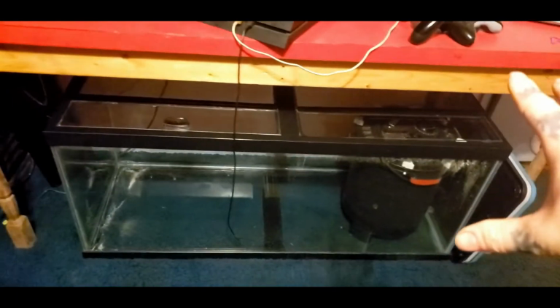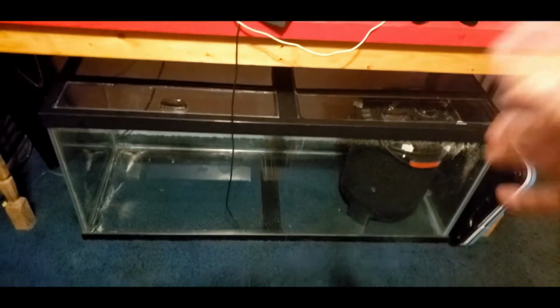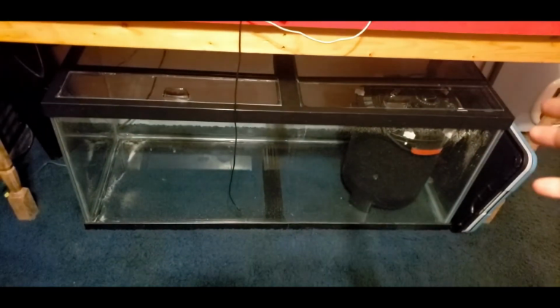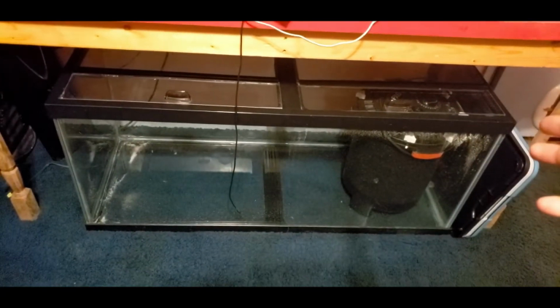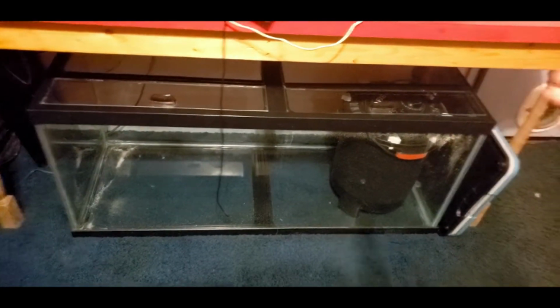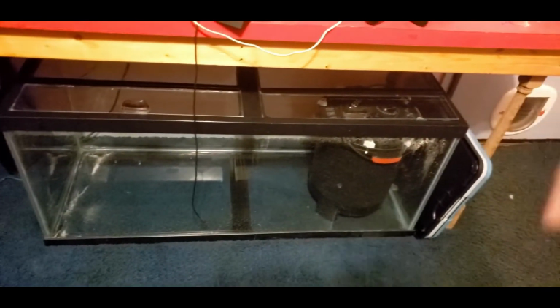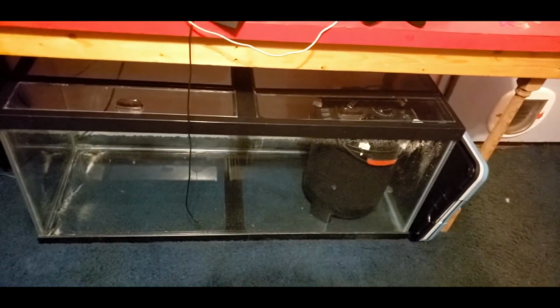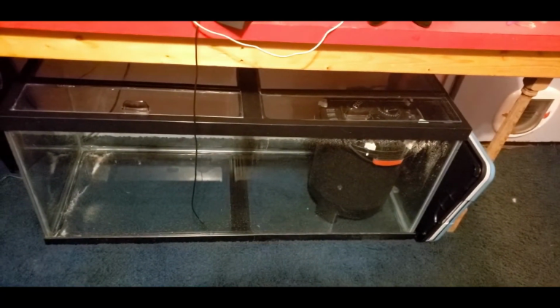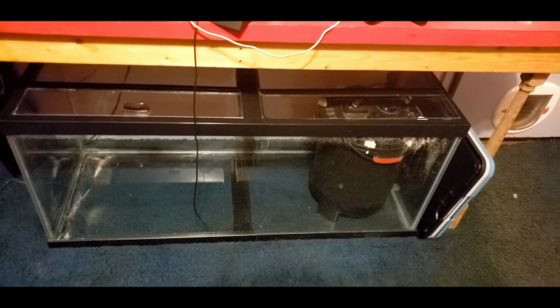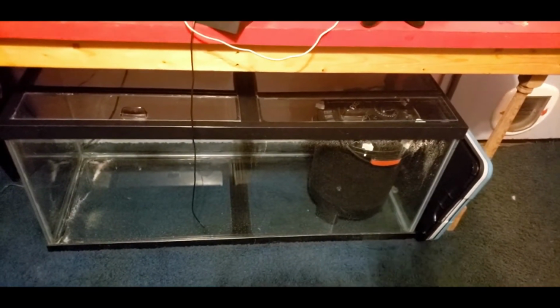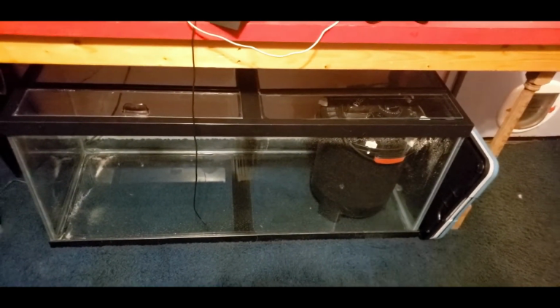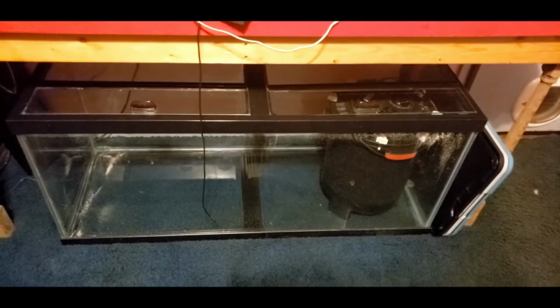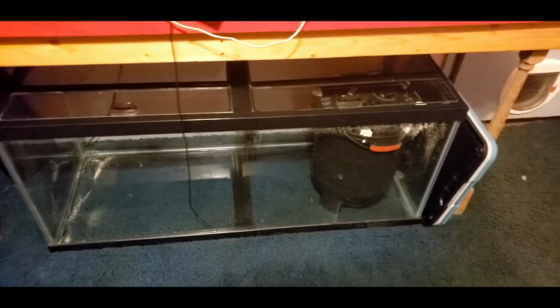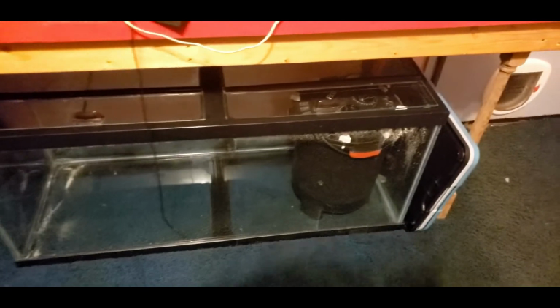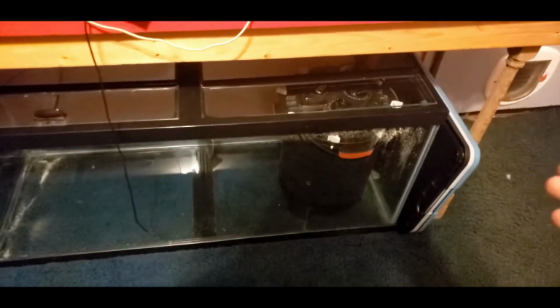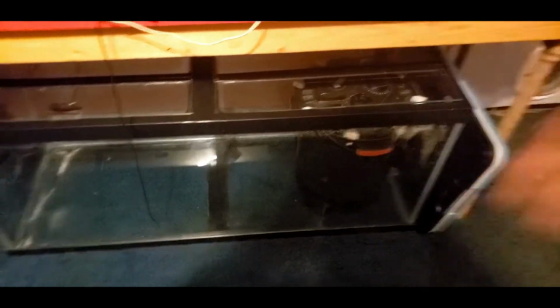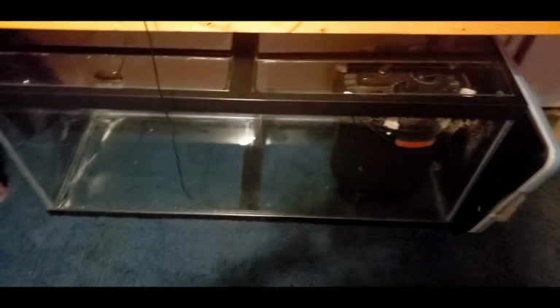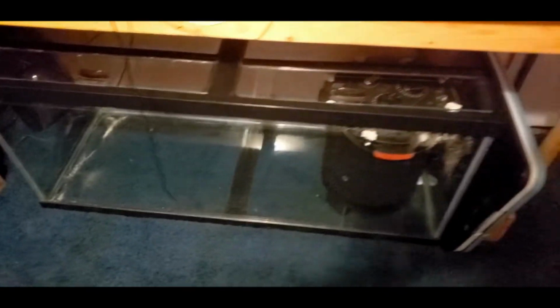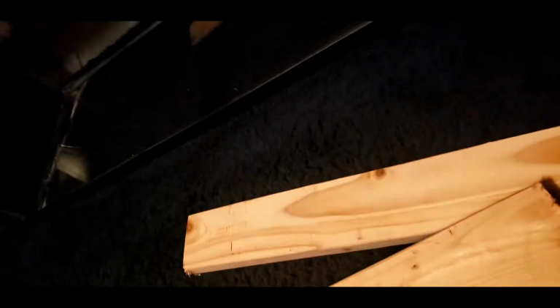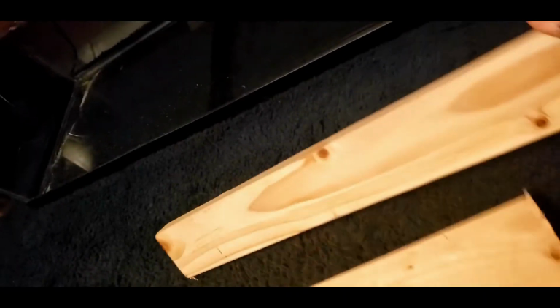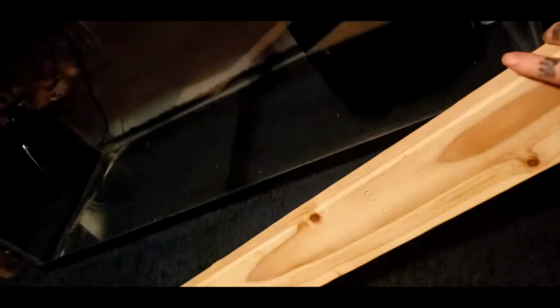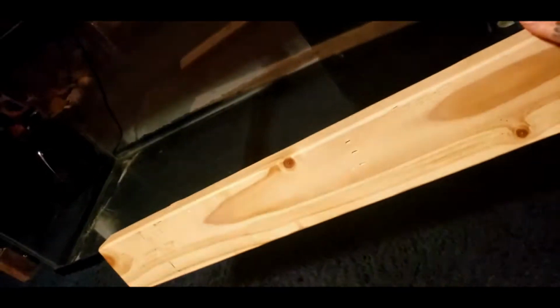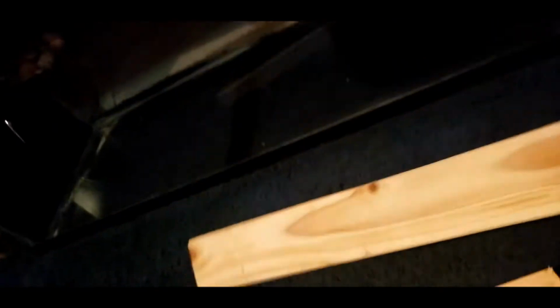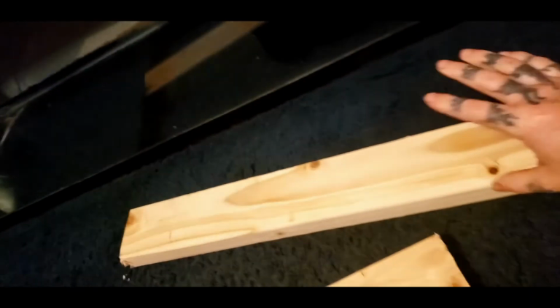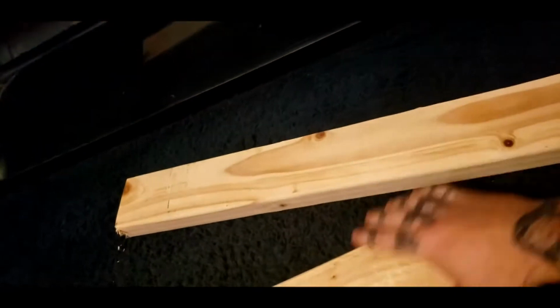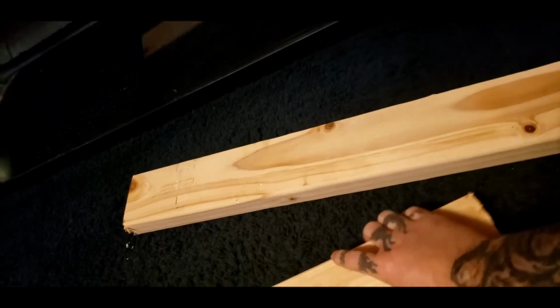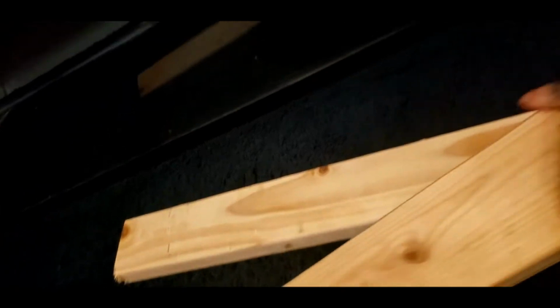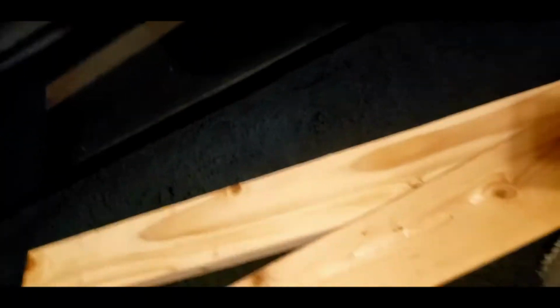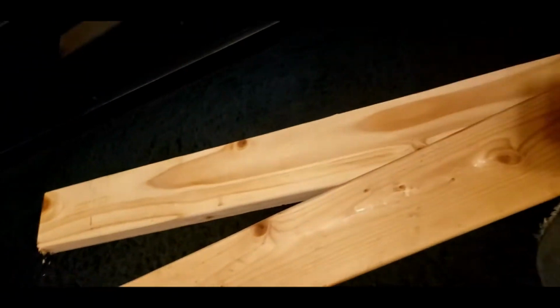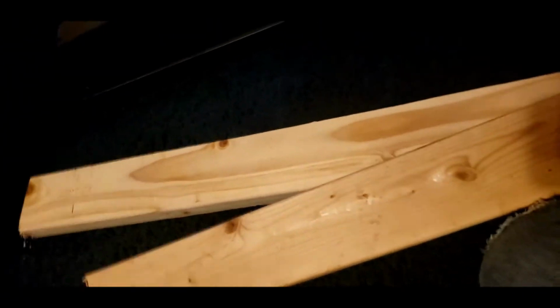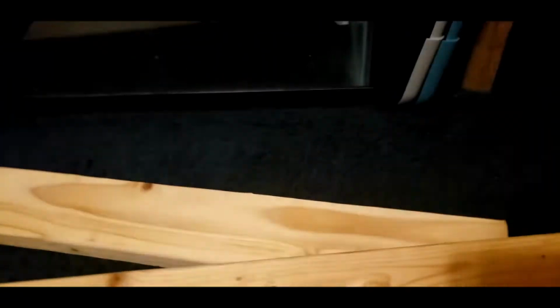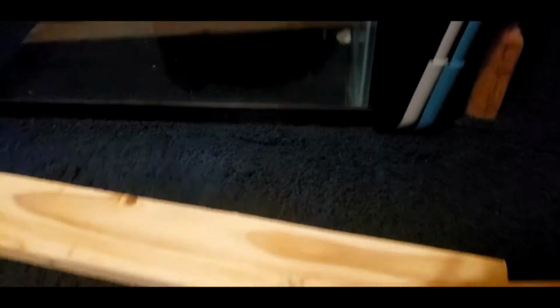It should be a simple job. Those are 28 and a half inches — let me go cut them, reinstall them, and go from there. I went ahead and cut two at 28 and a half, and I plan on doing this next.